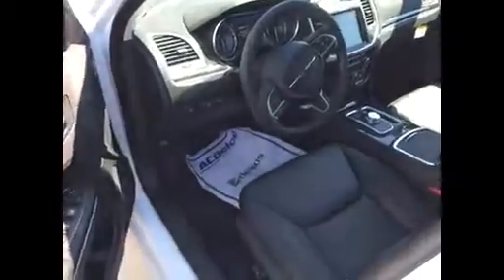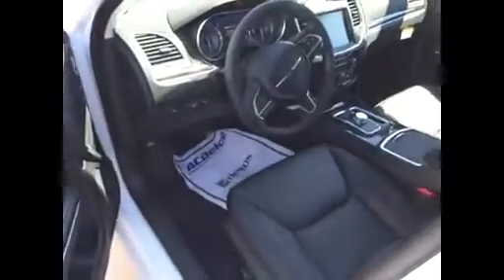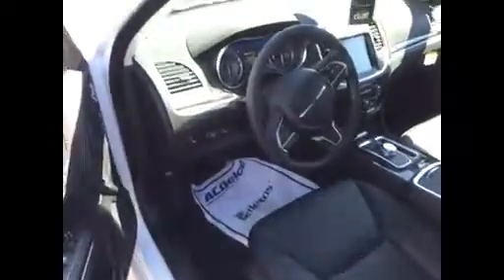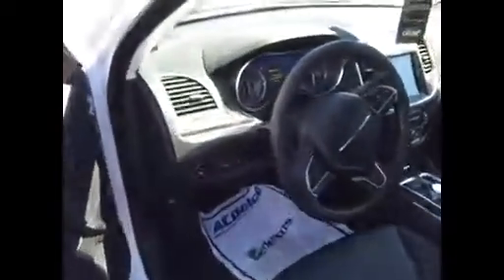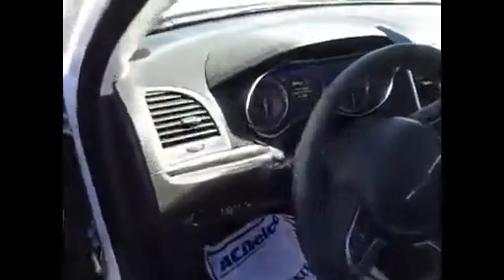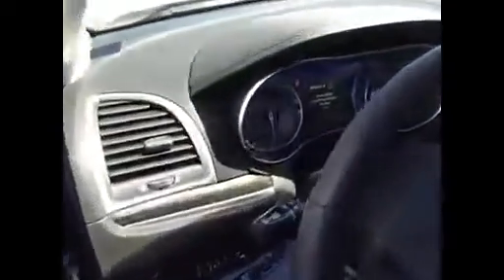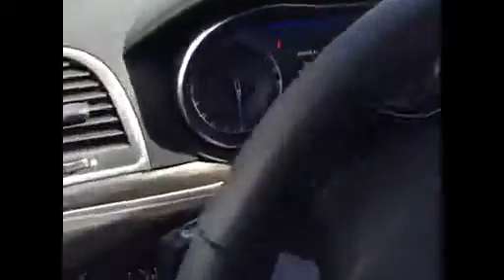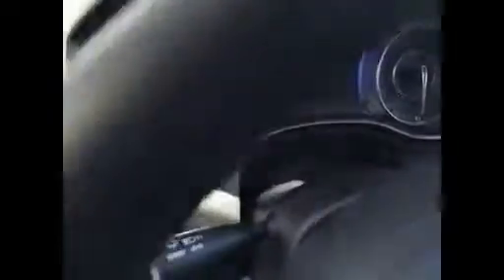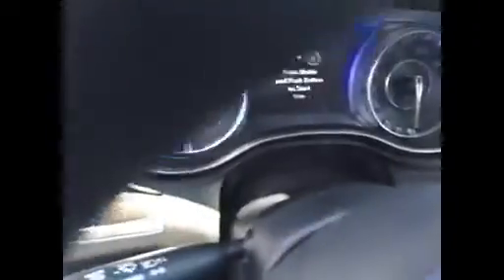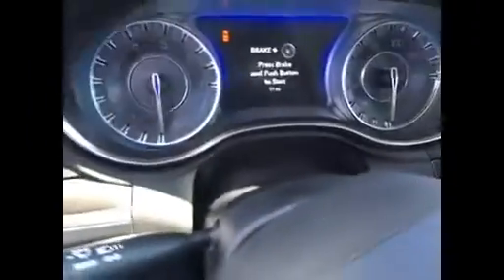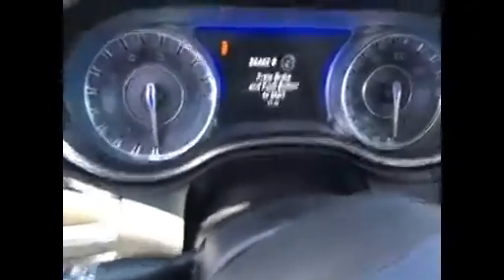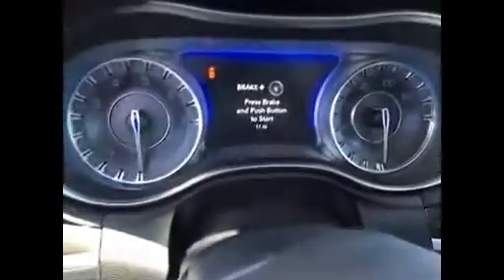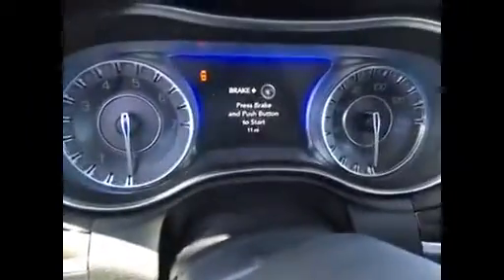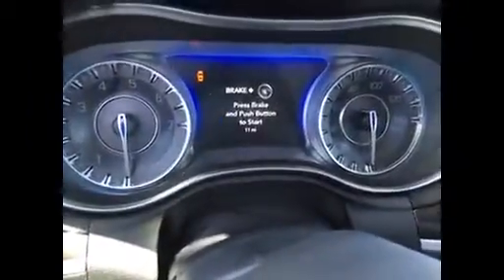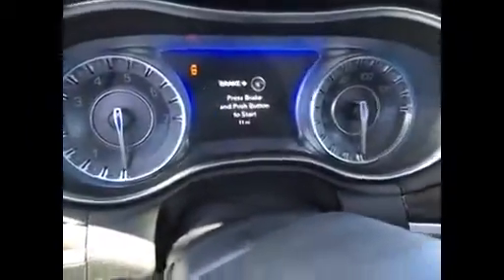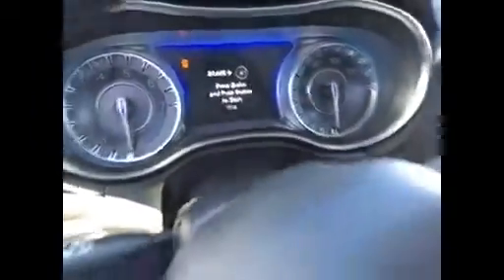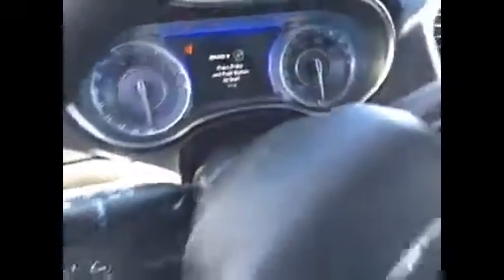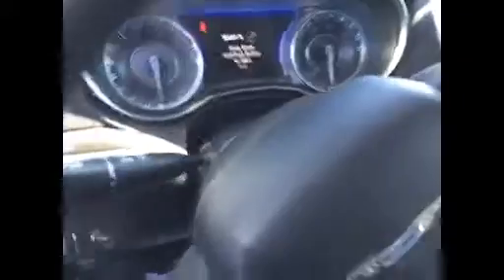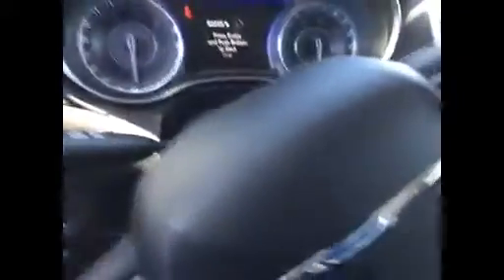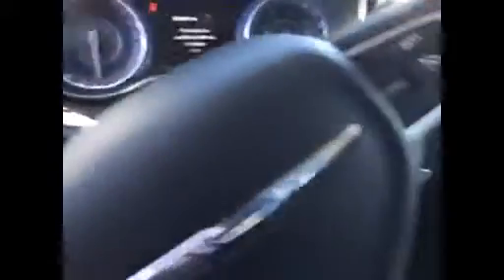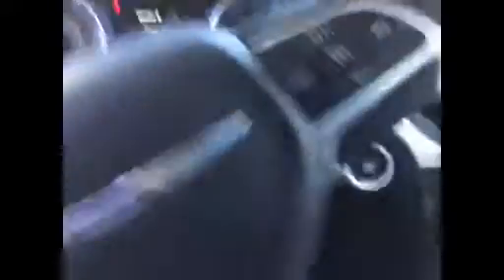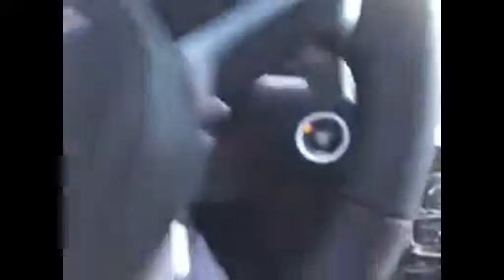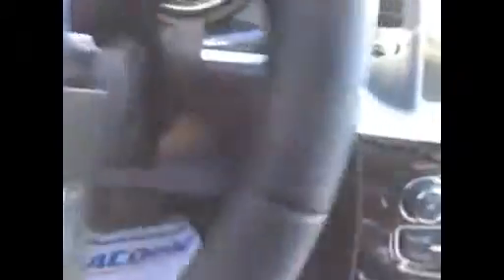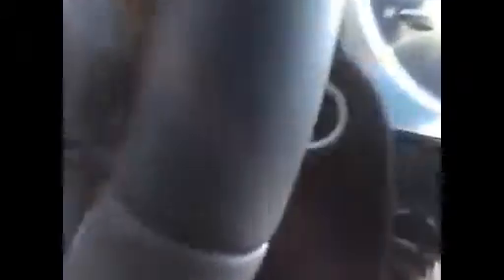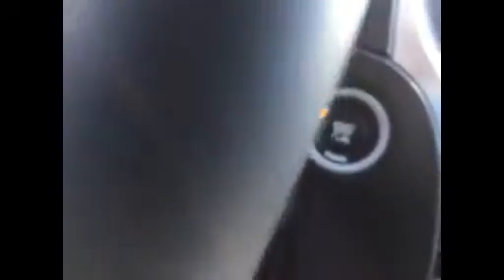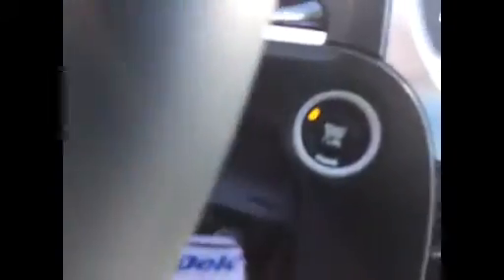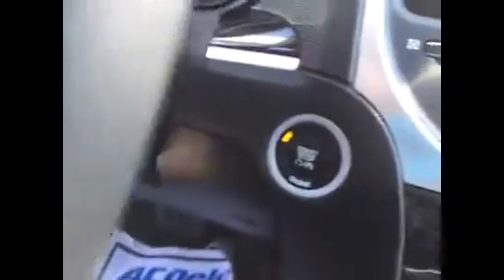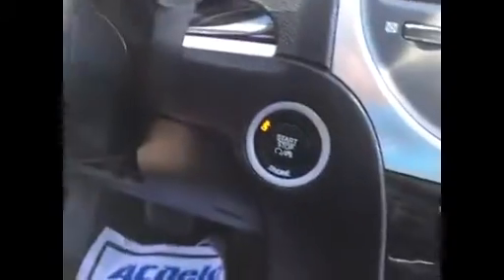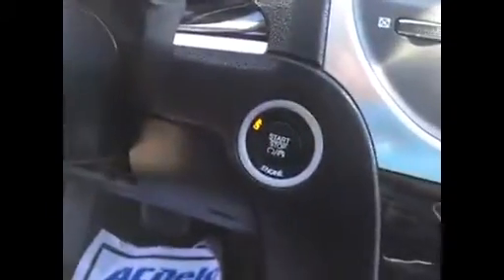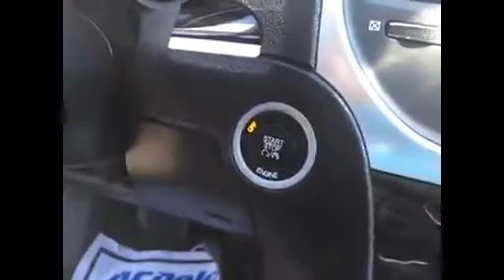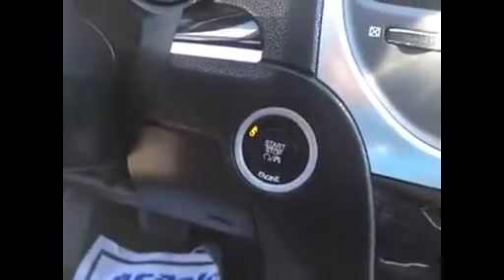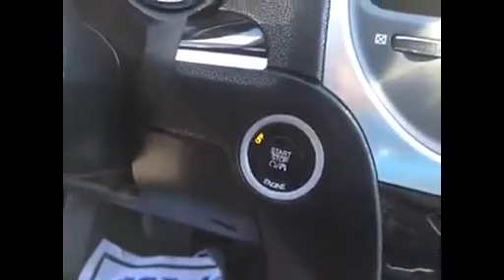And when you get in, you would press the brake pedal and then press the start button to fire it up. That key never comes out of your pocket — stays in there all the time.